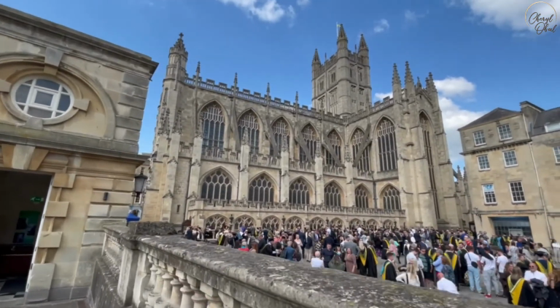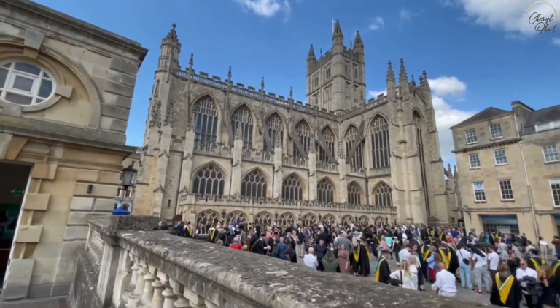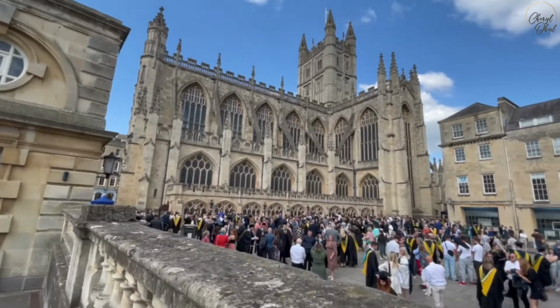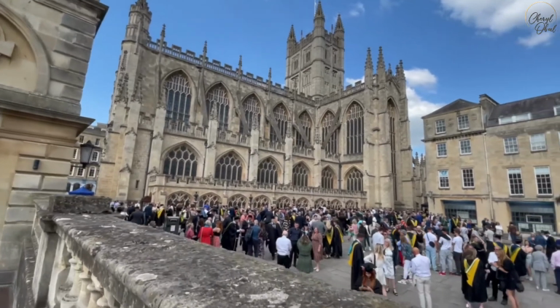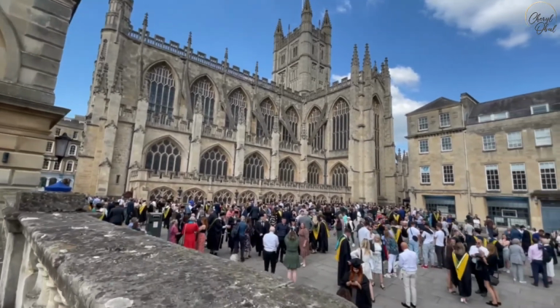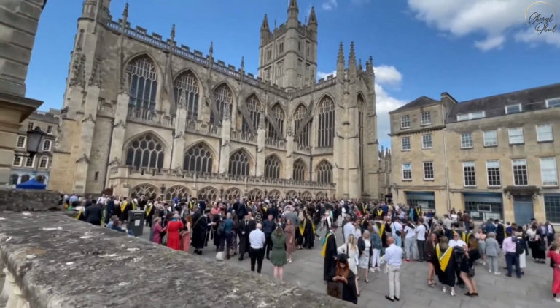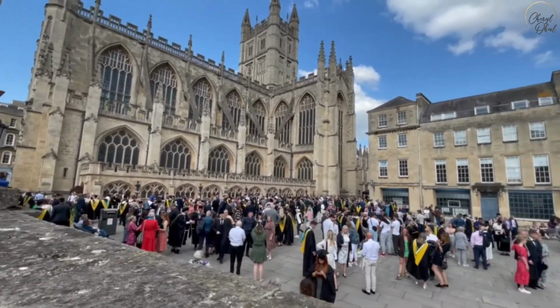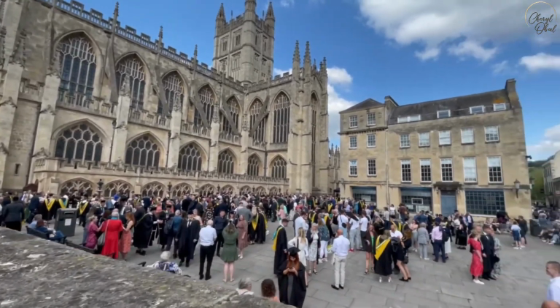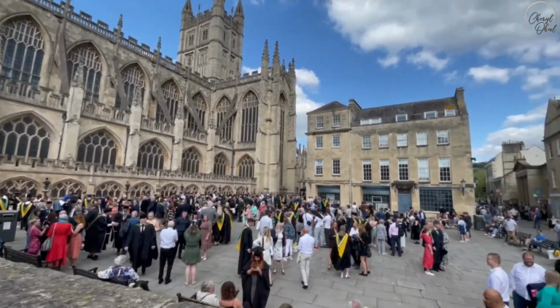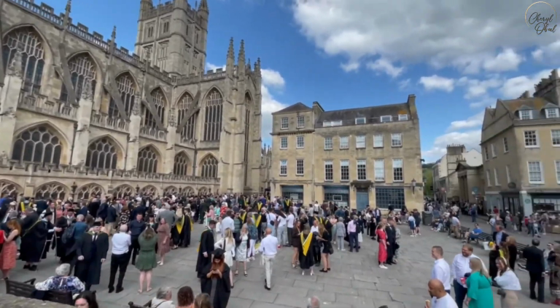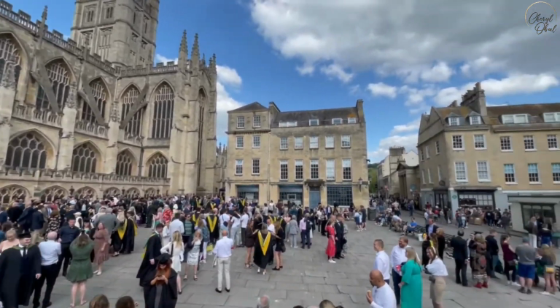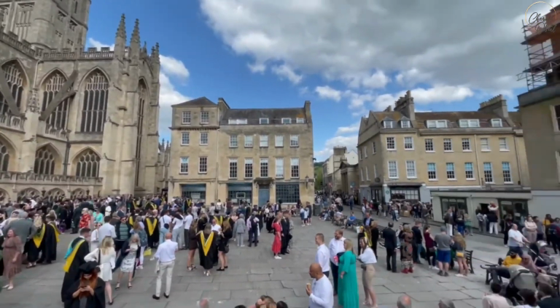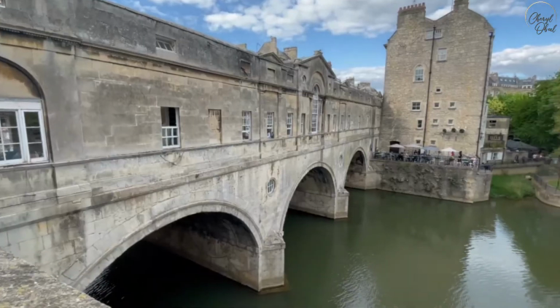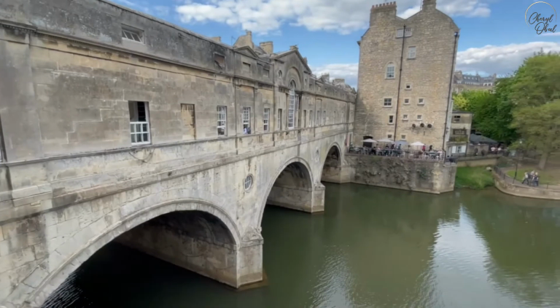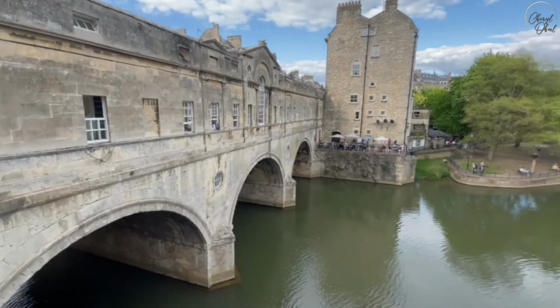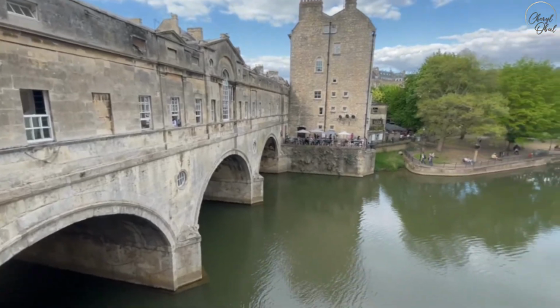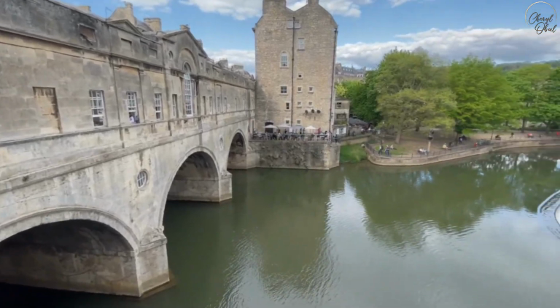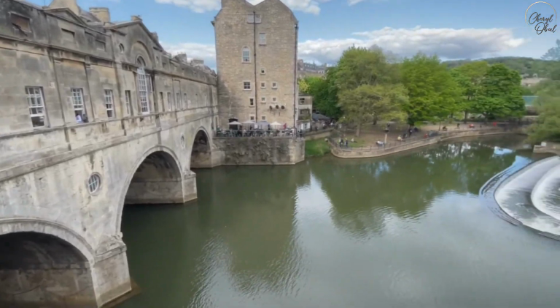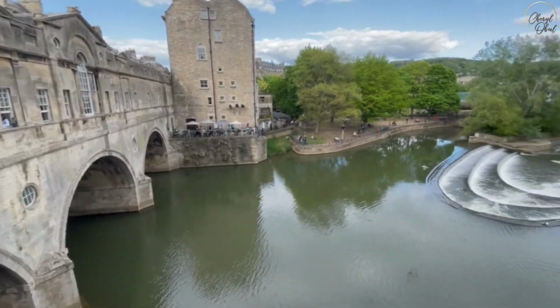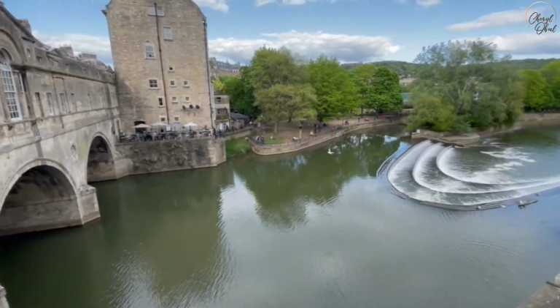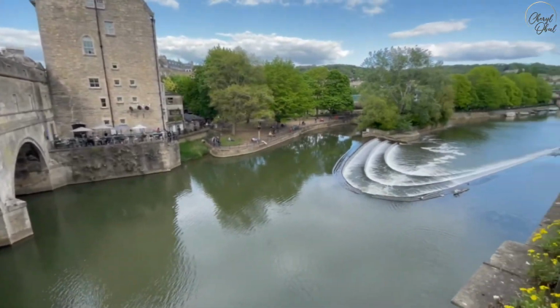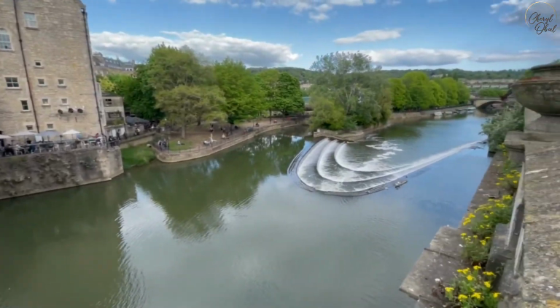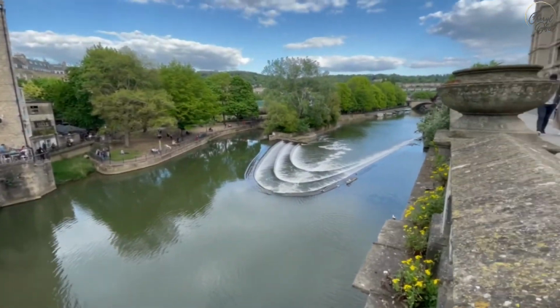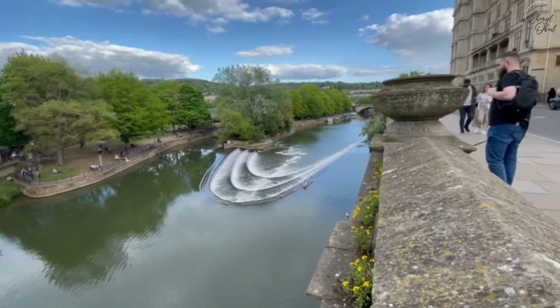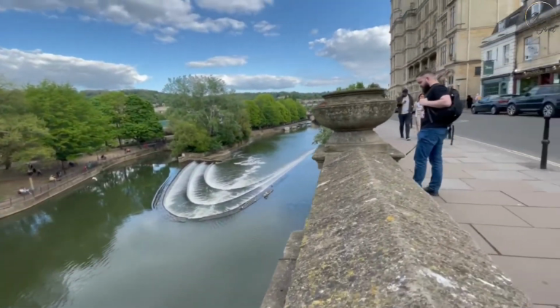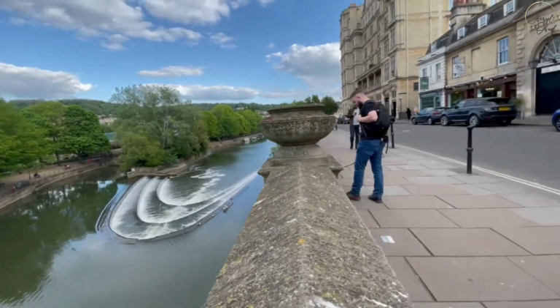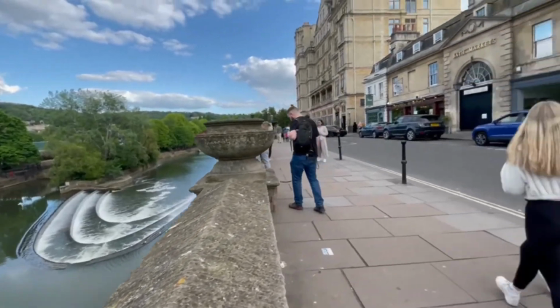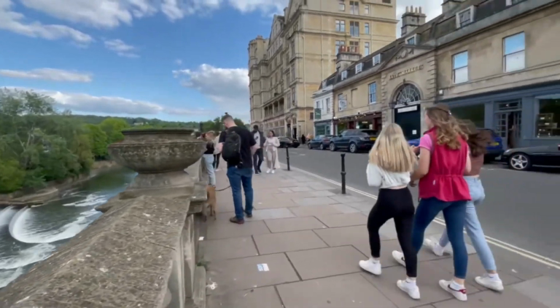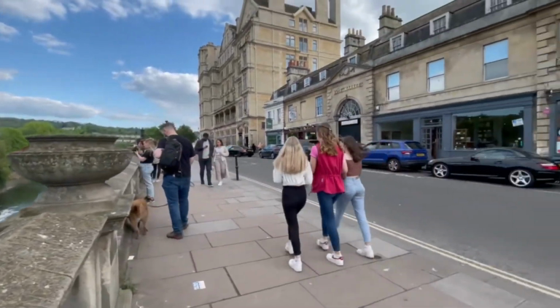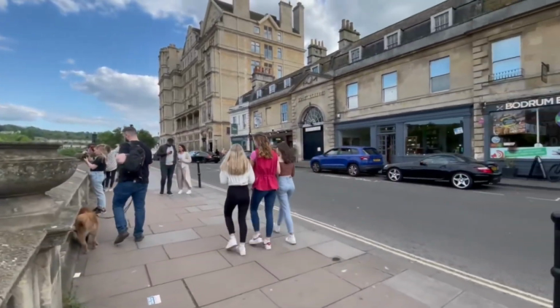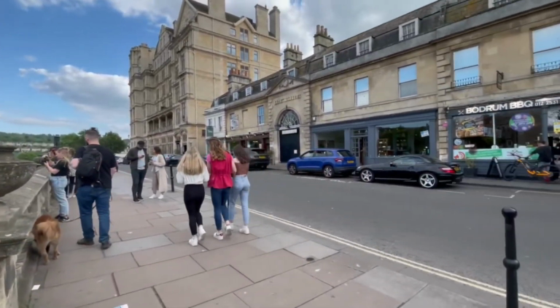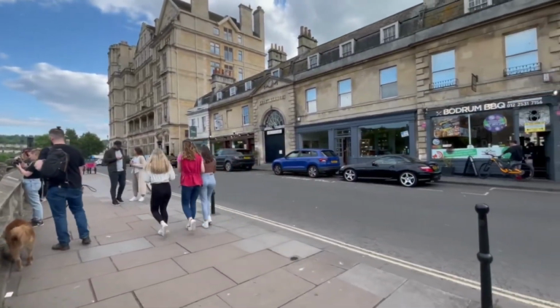And then finally, before setting back out on the road, we got one nice view of the River Avon. Highly recommend a trip to Bath the next time you're in the UK. Bye for now!